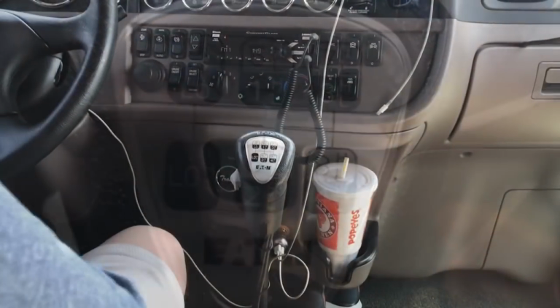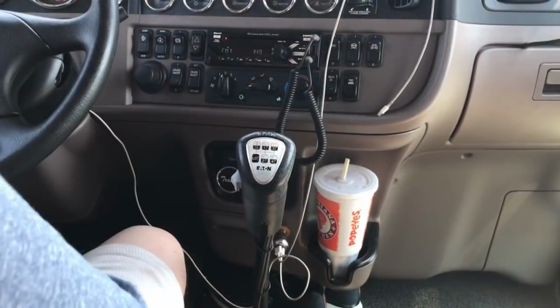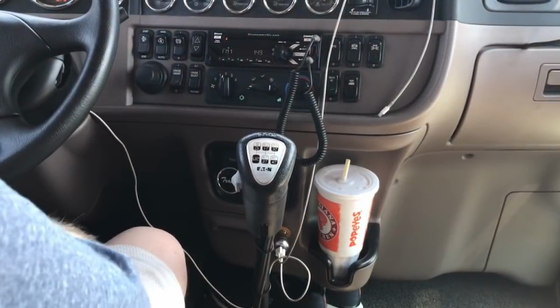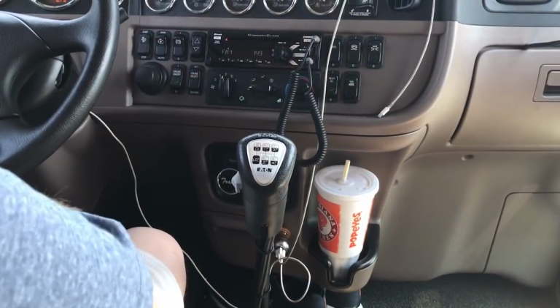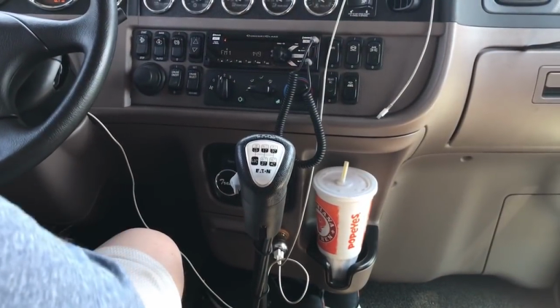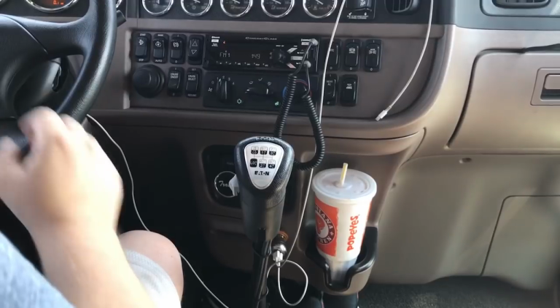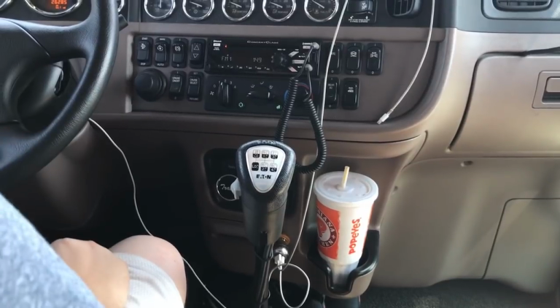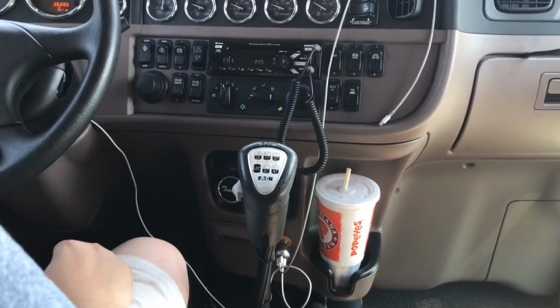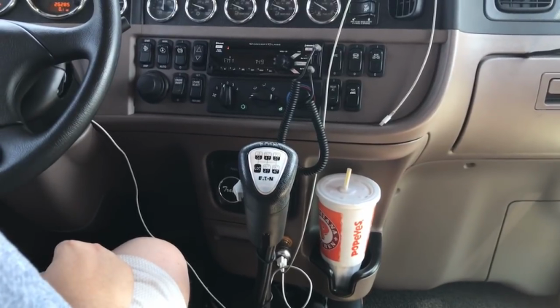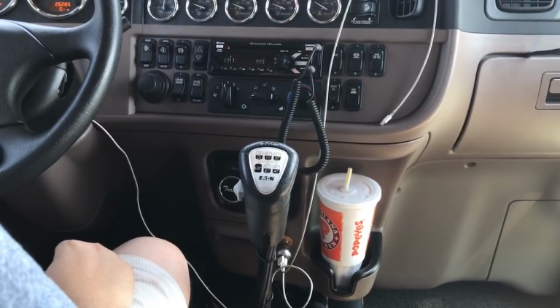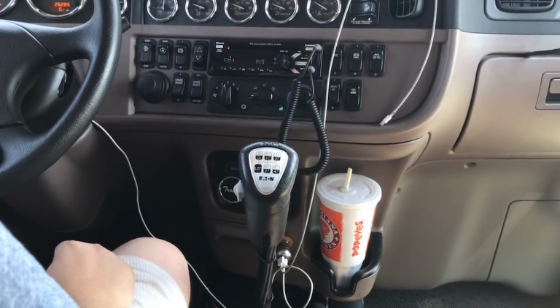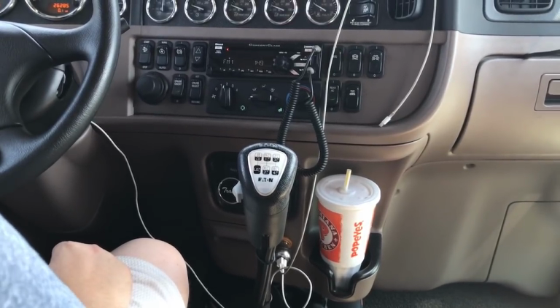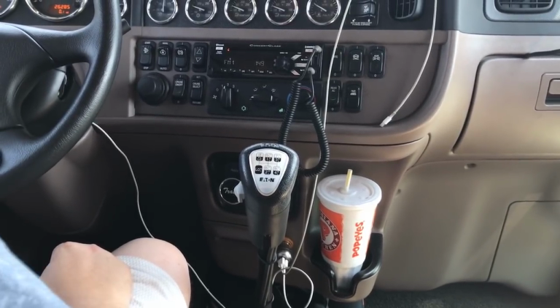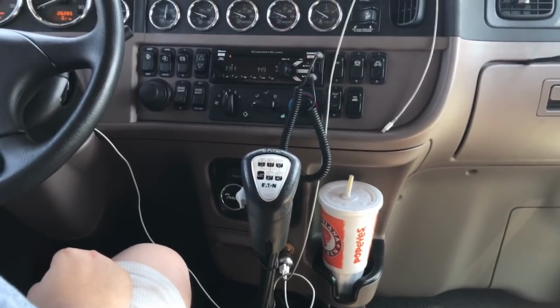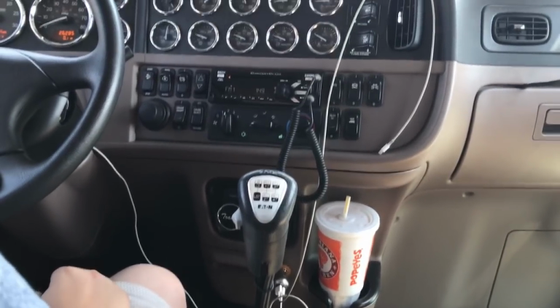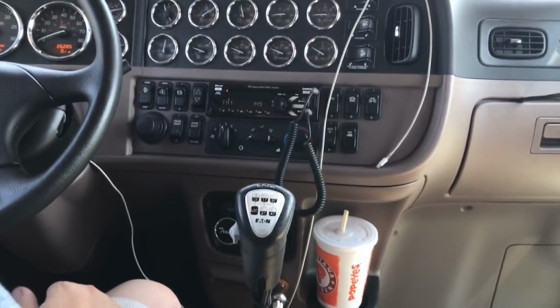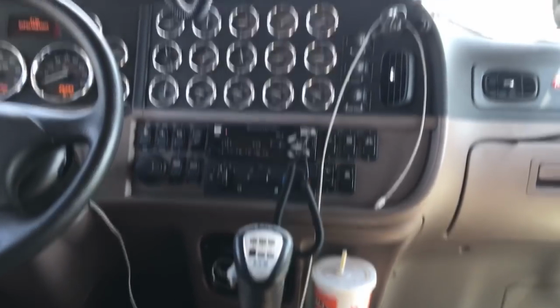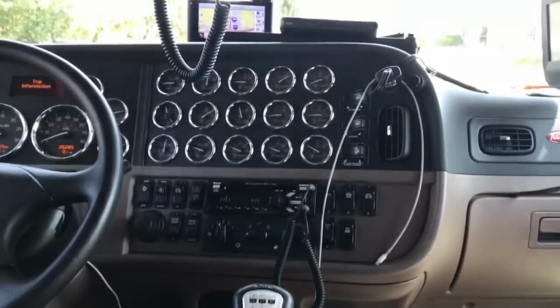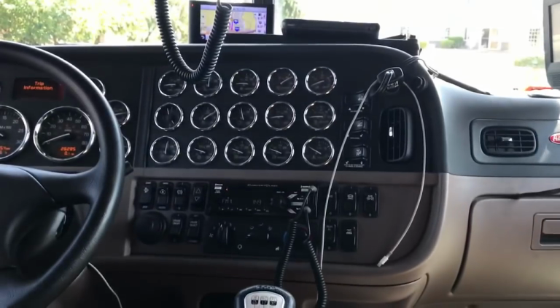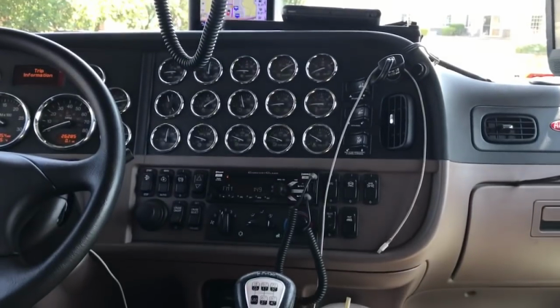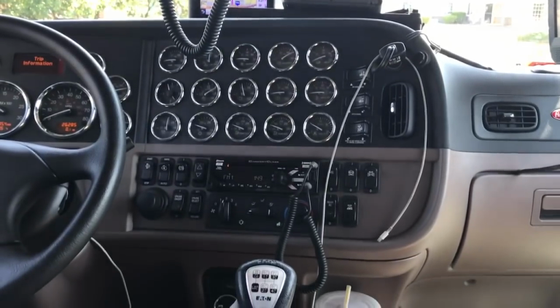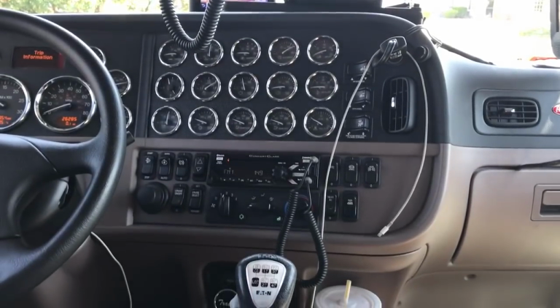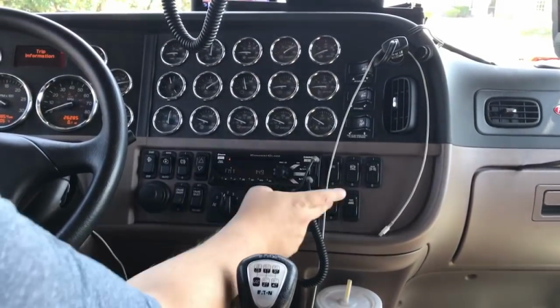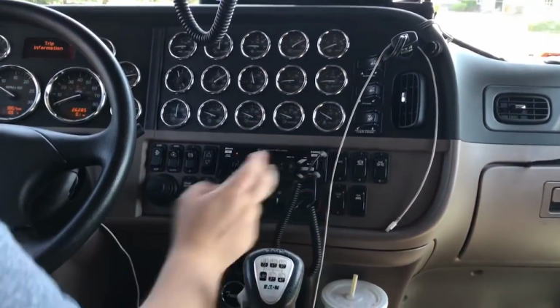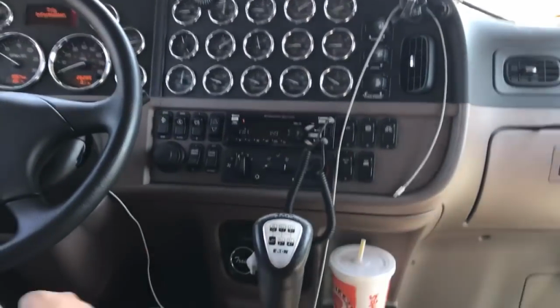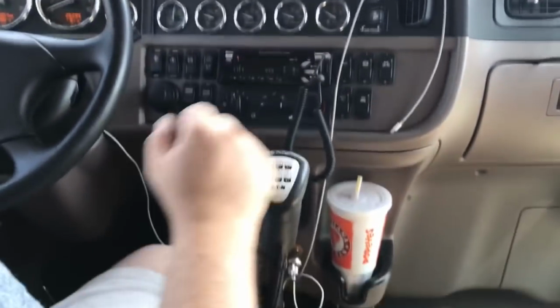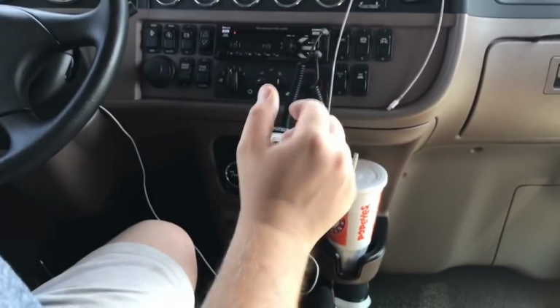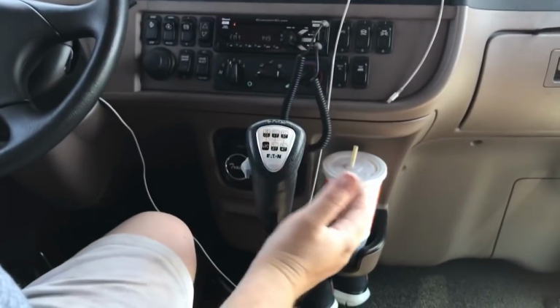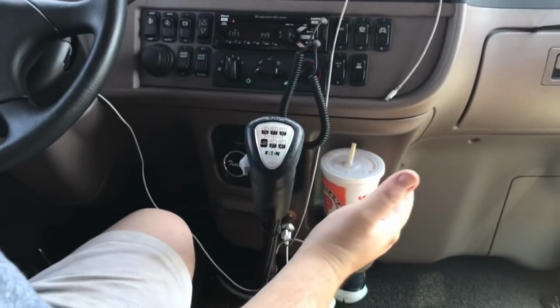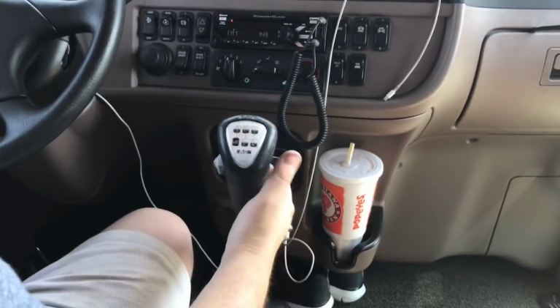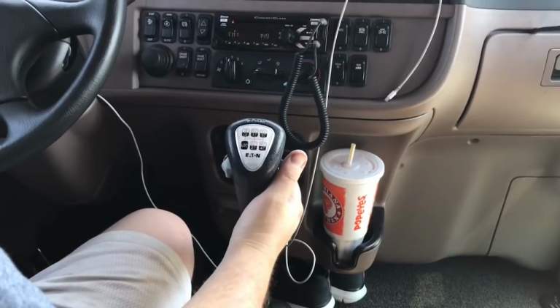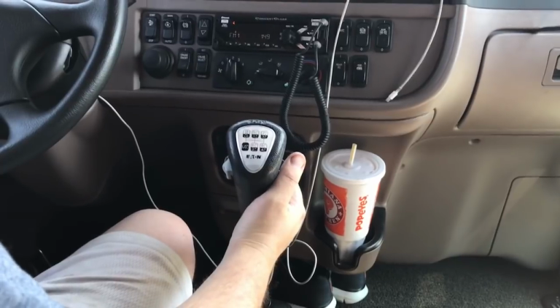YouTube, what's happening! The little bro is going to shoot this video for me, so I'm going to talk loud and hope you guys can hear me. What we're going to do today is how to shift an 18 speed.